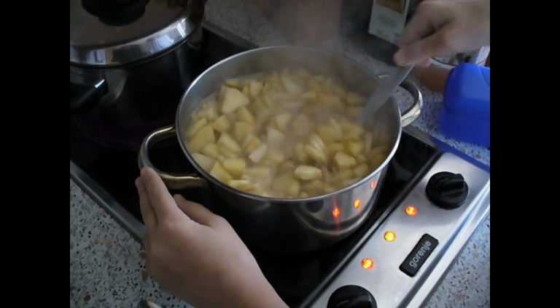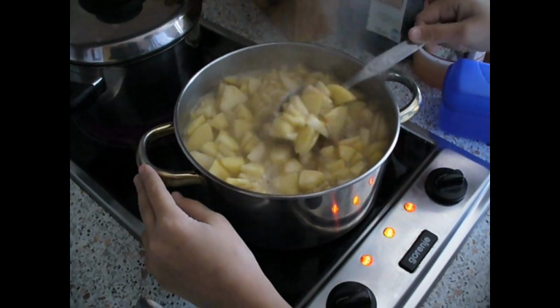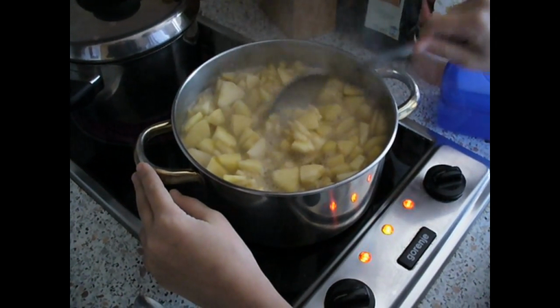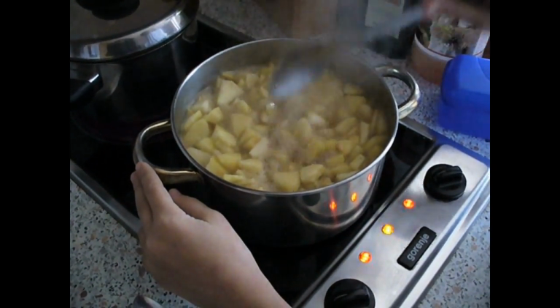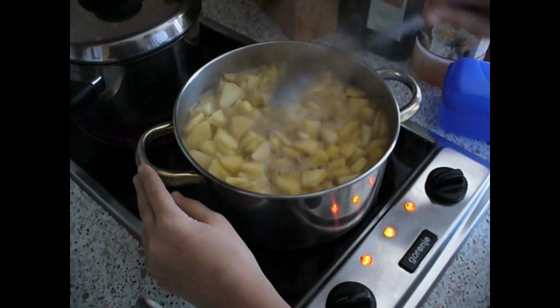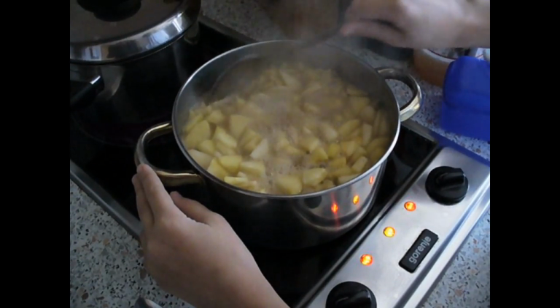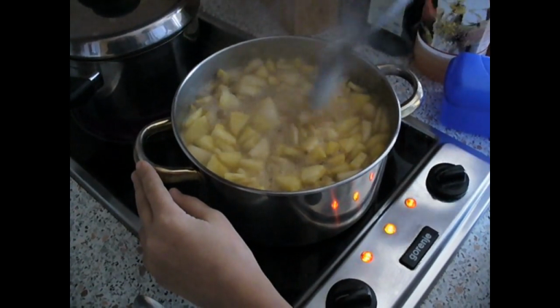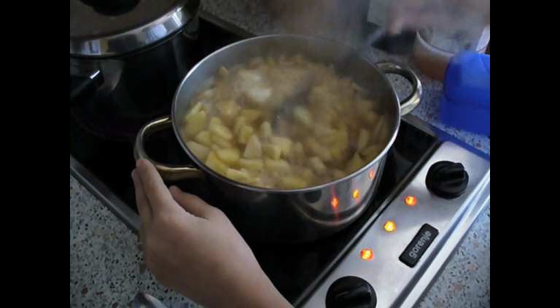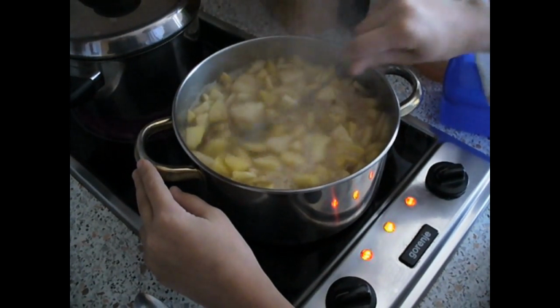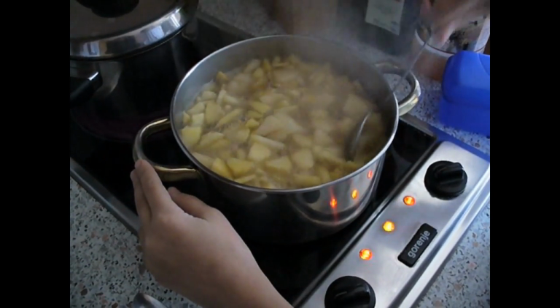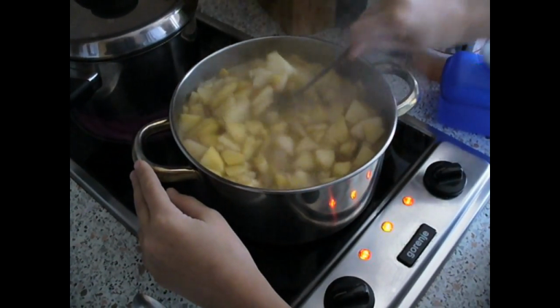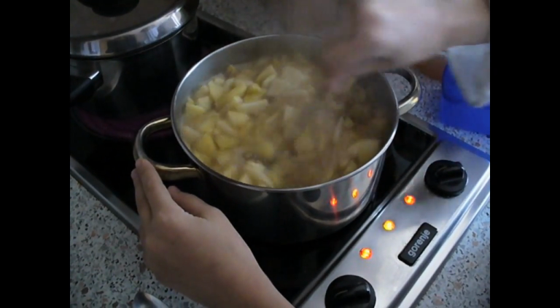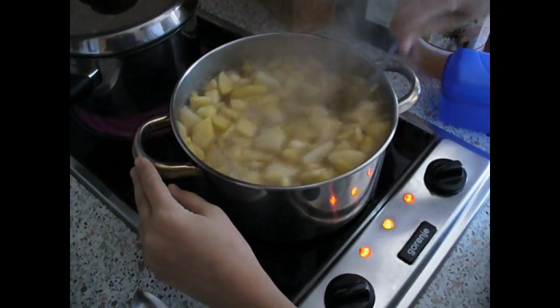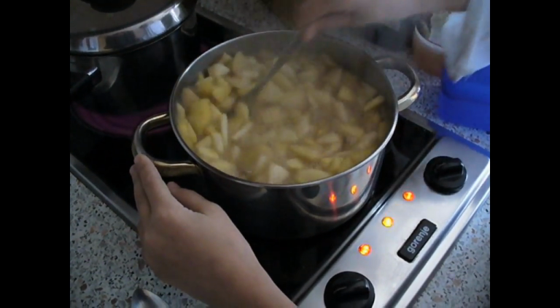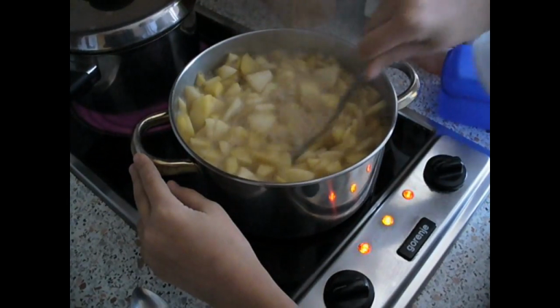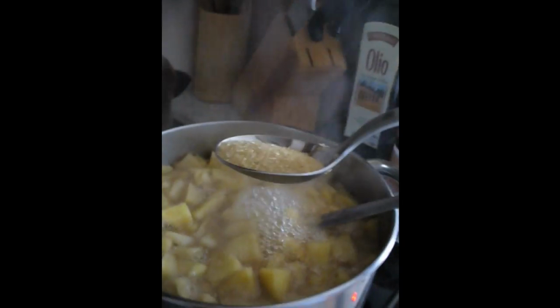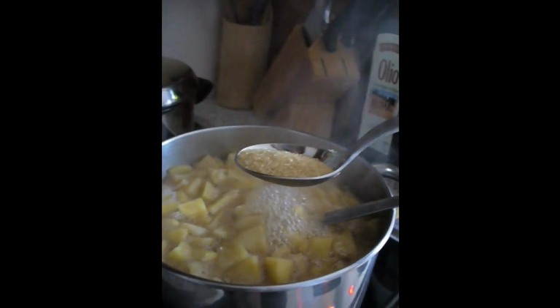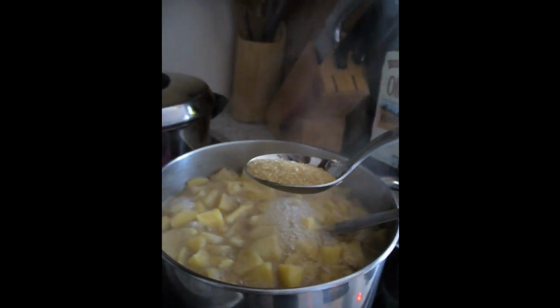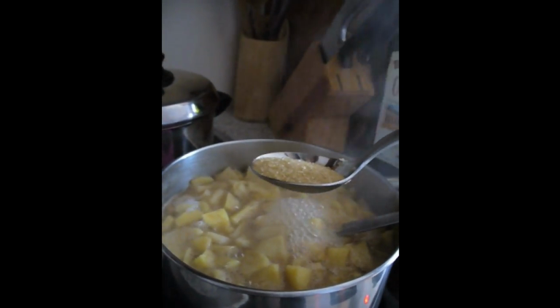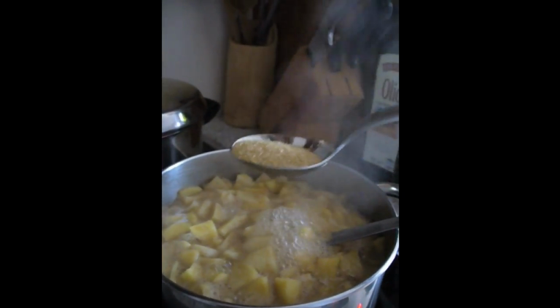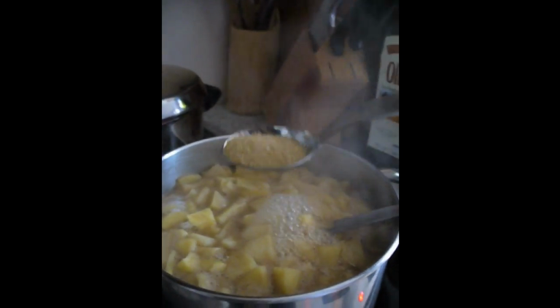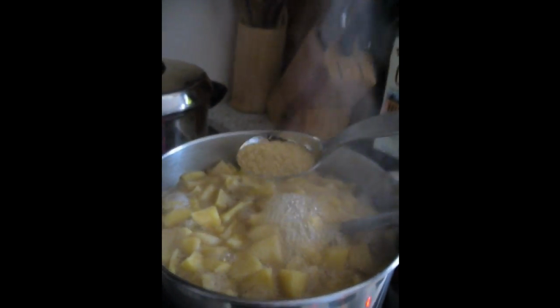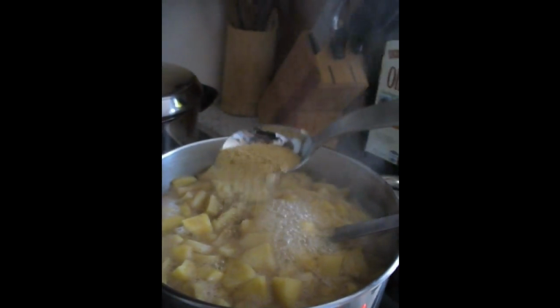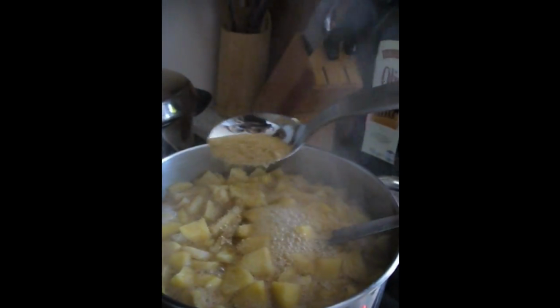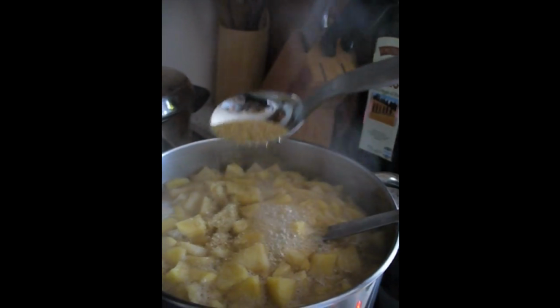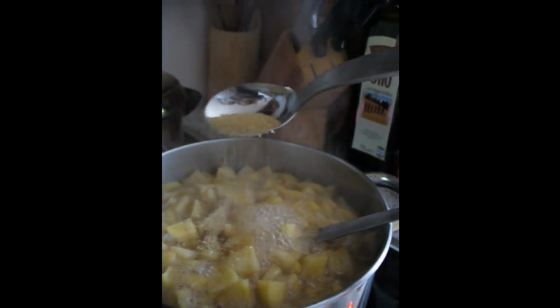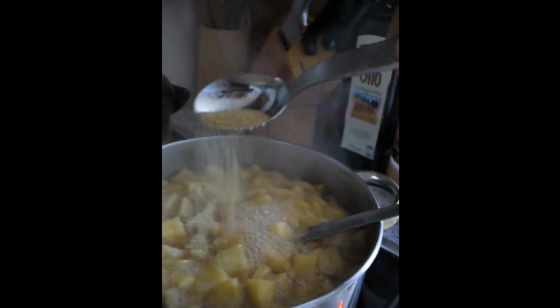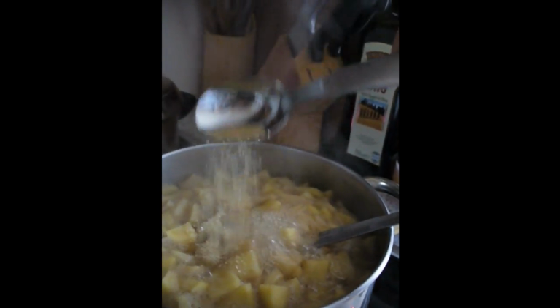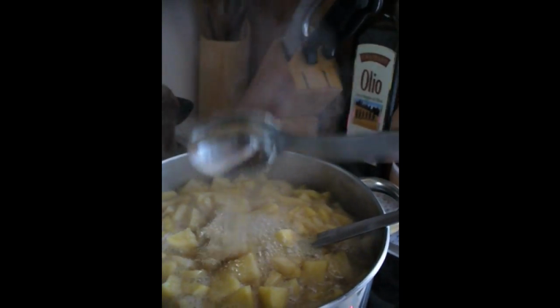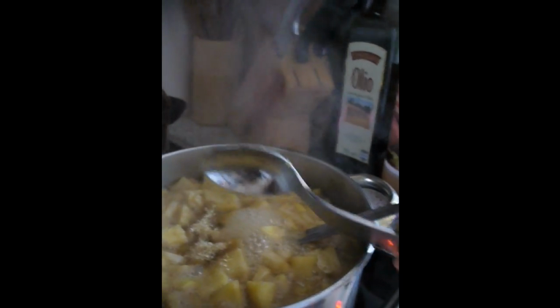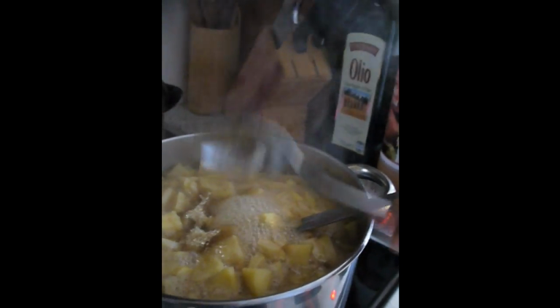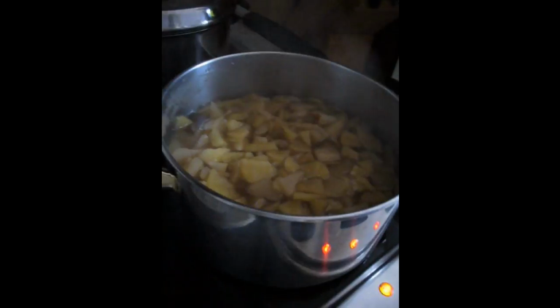Just cook them until they turn a nice brown color. And since we like sweet things we are going to add one more tablespoon of sugar.